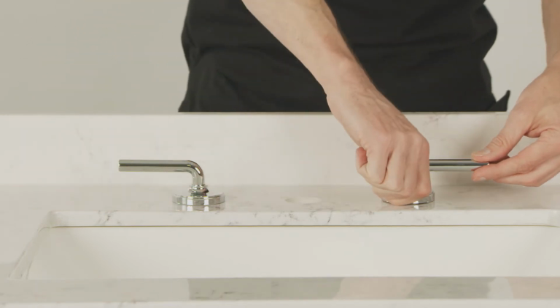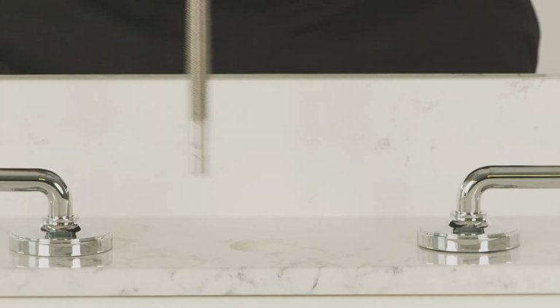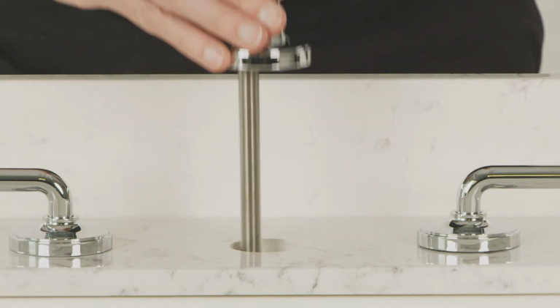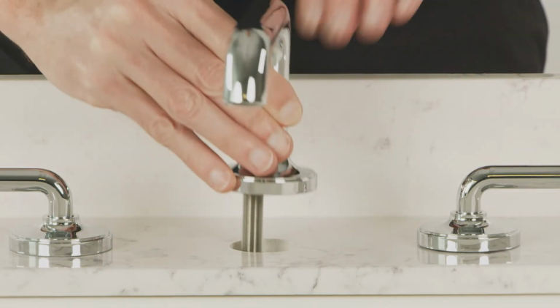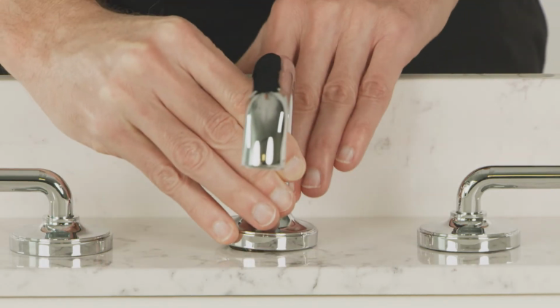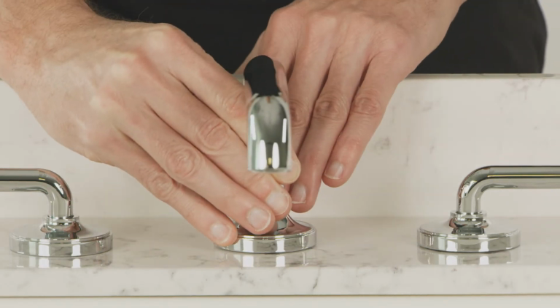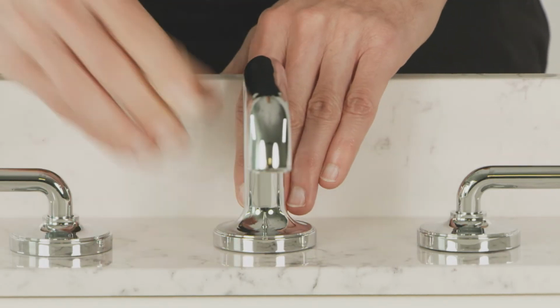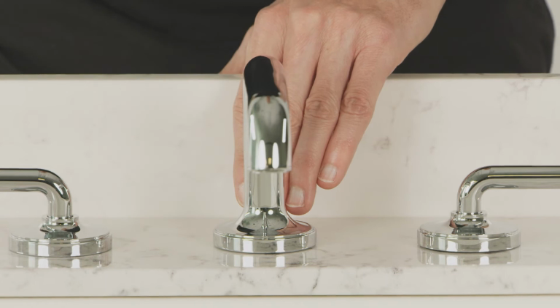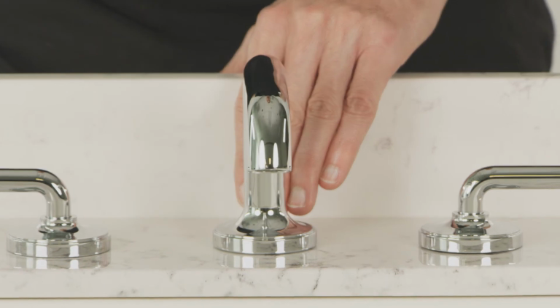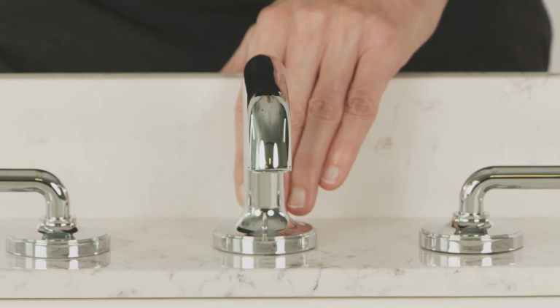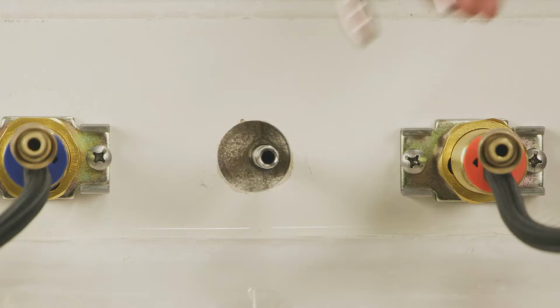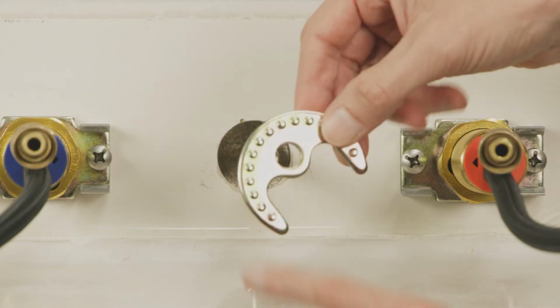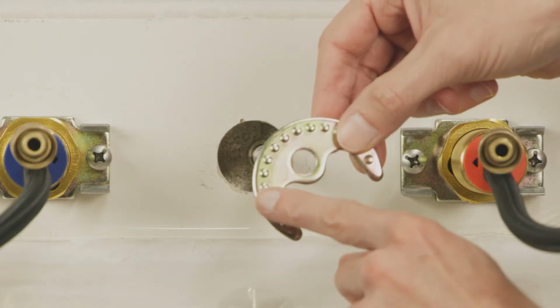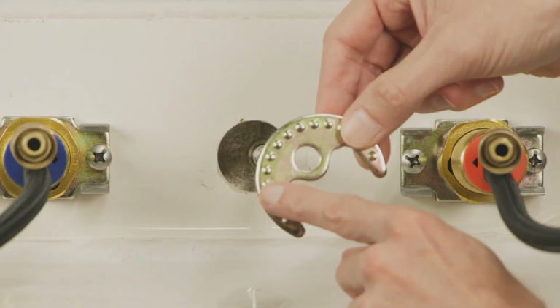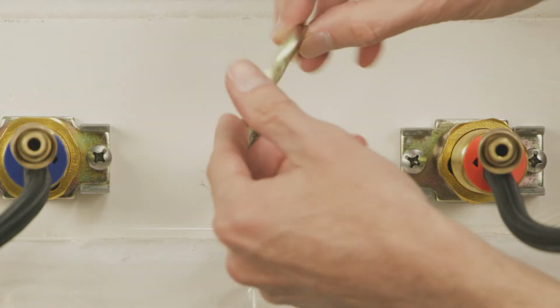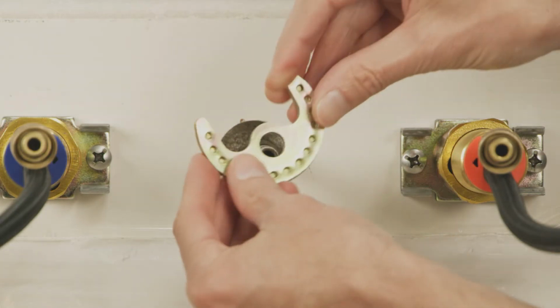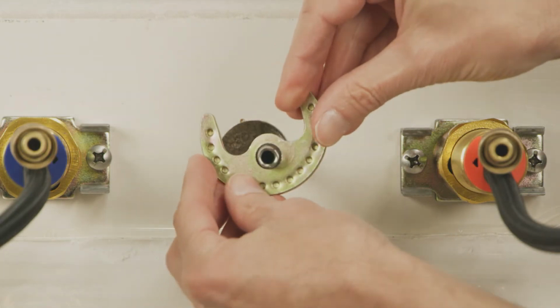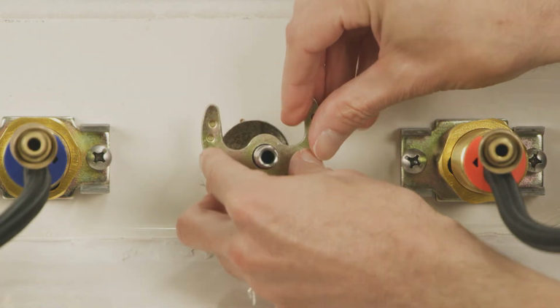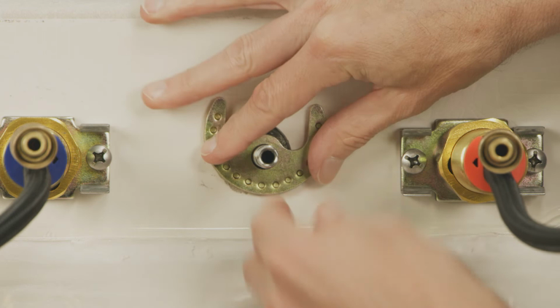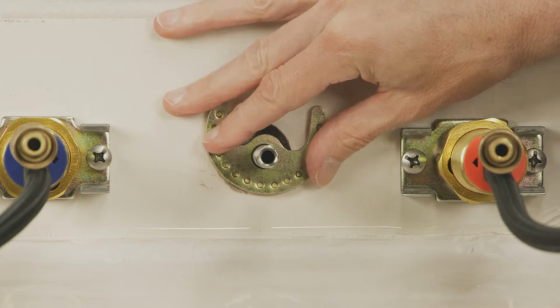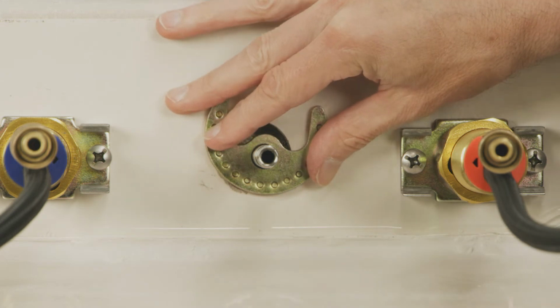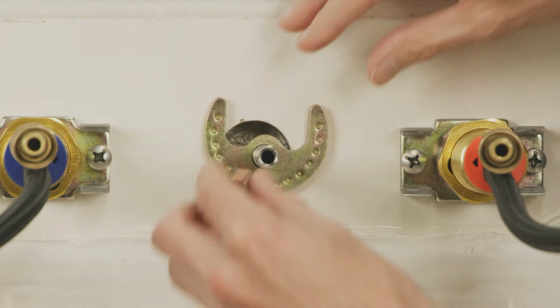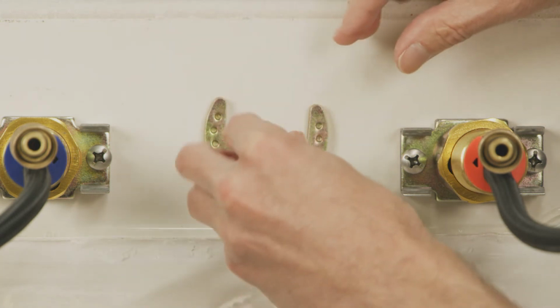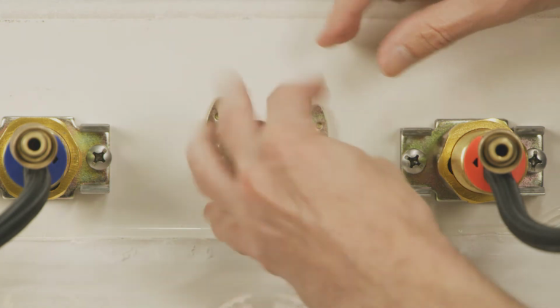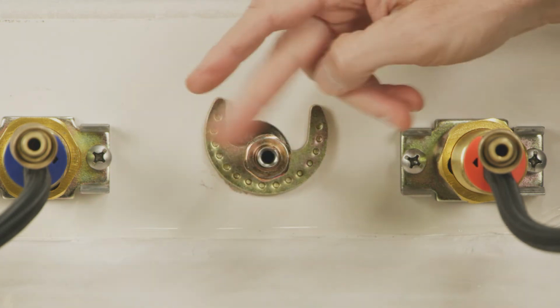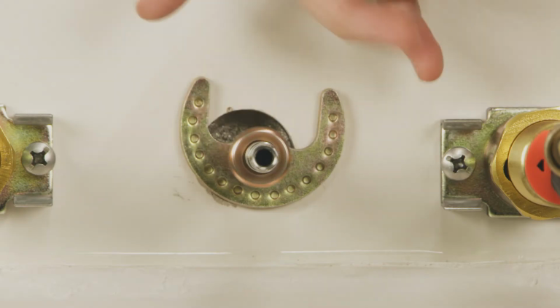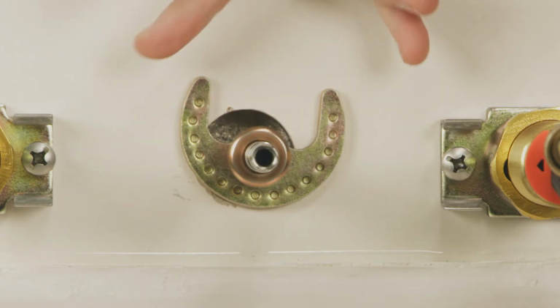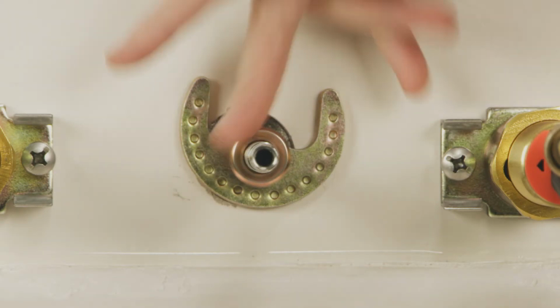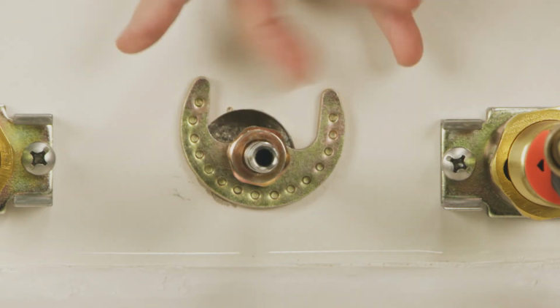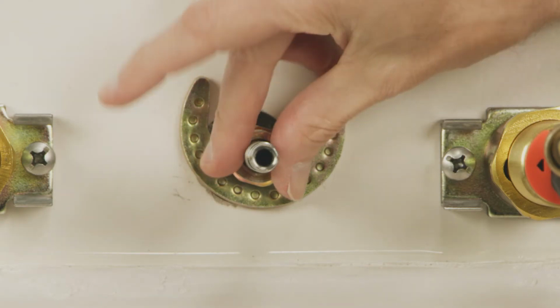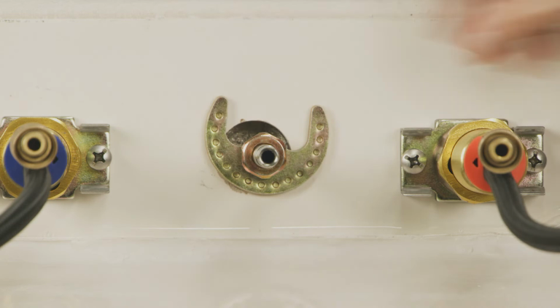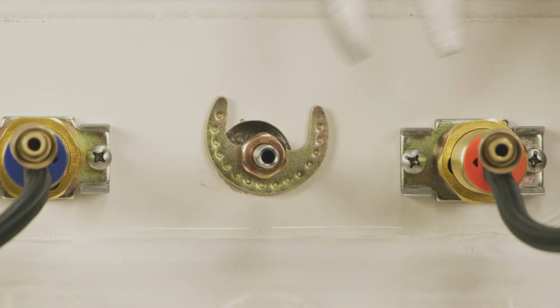Next, insert the spout into the center hole. From below the deck, move the horseshoe washer onto the shank, ensuring the bumps on the washer are facing up. Then thread the mounting nut onto the shank and tighten with a wrench.